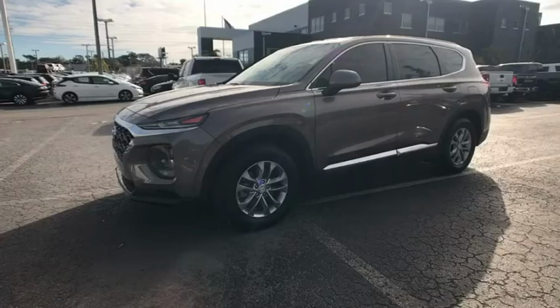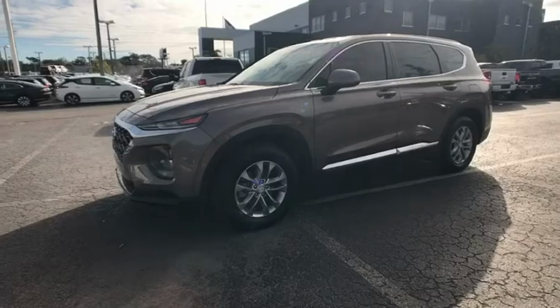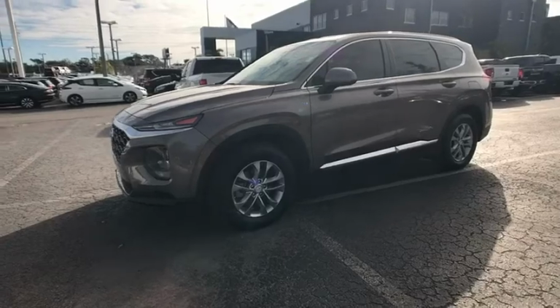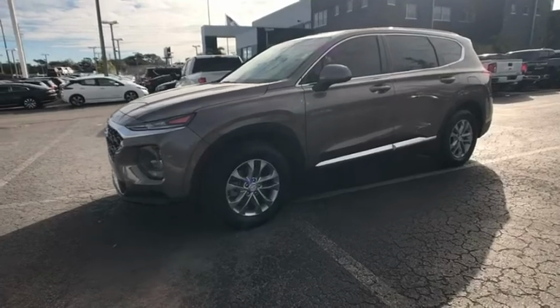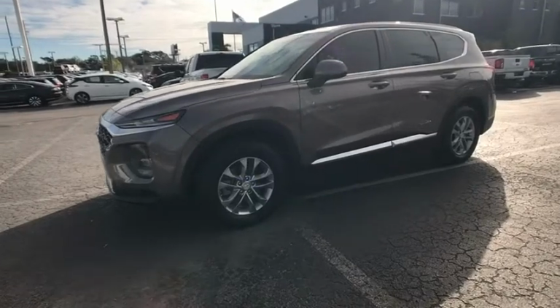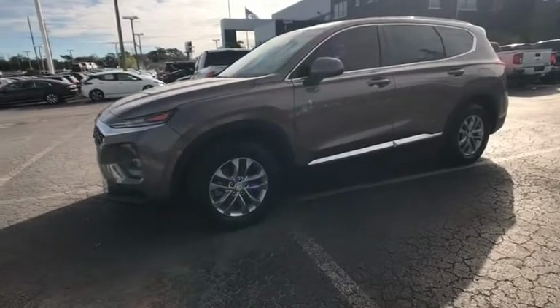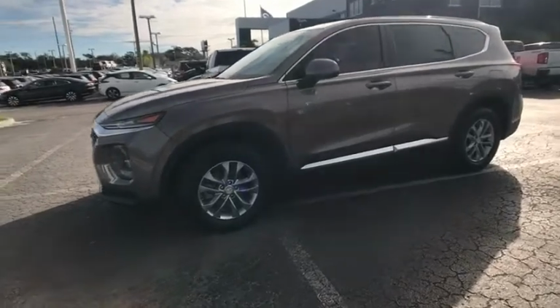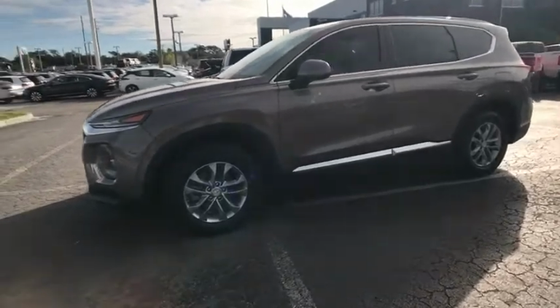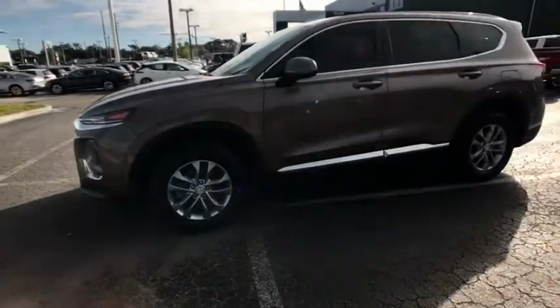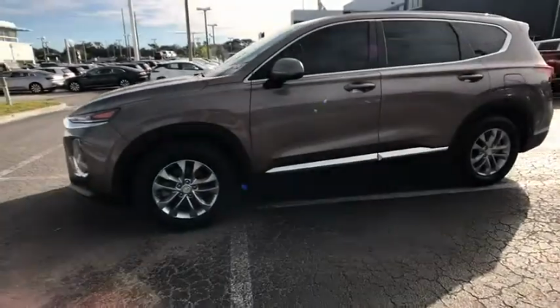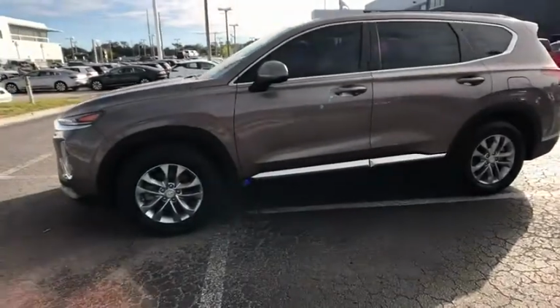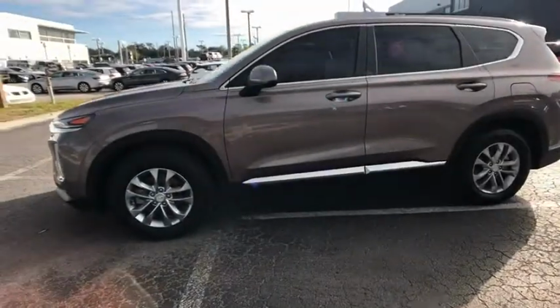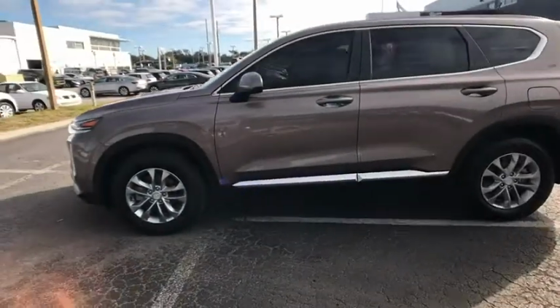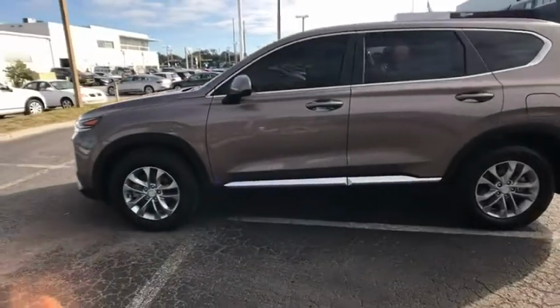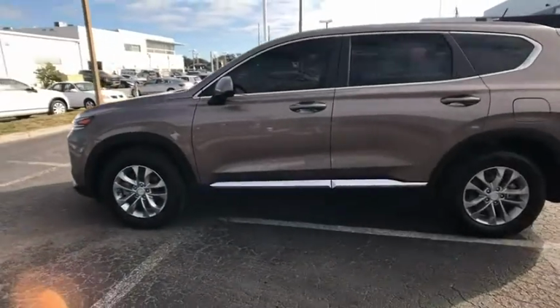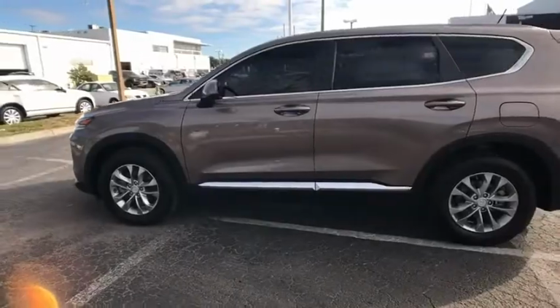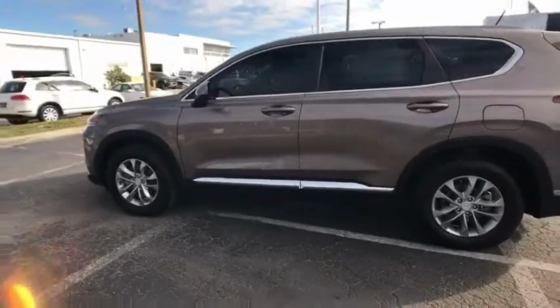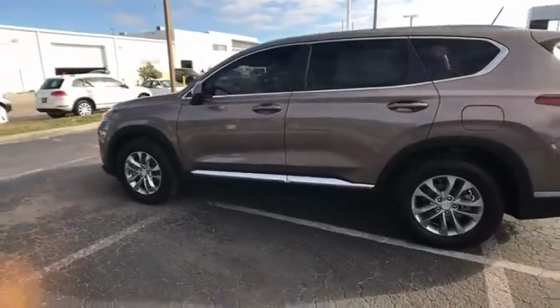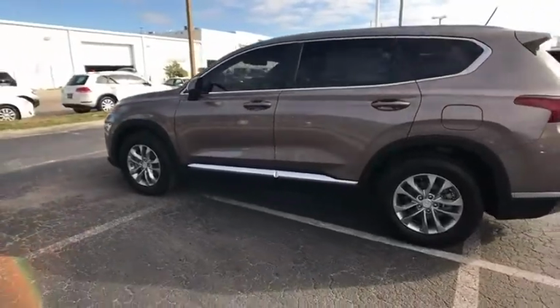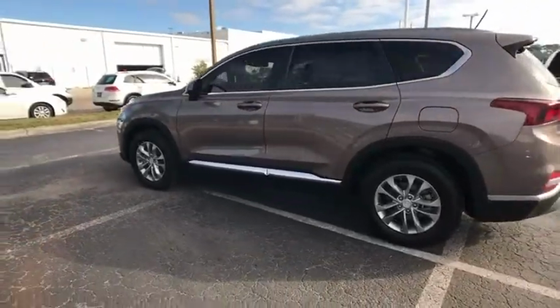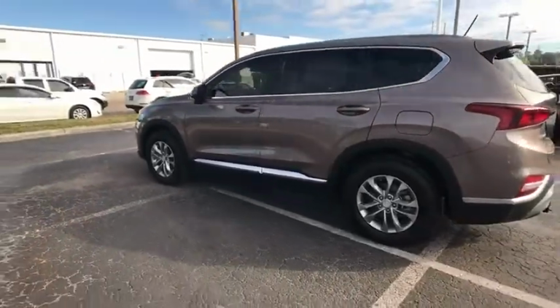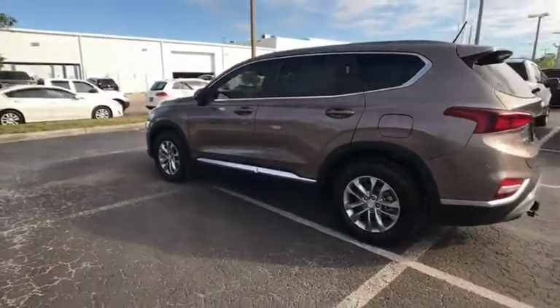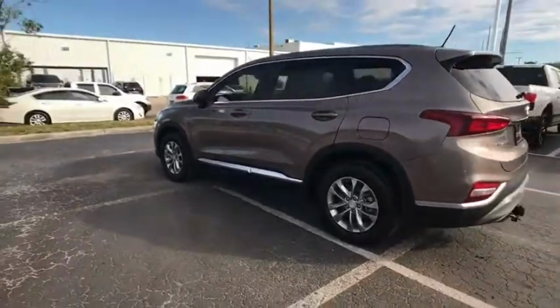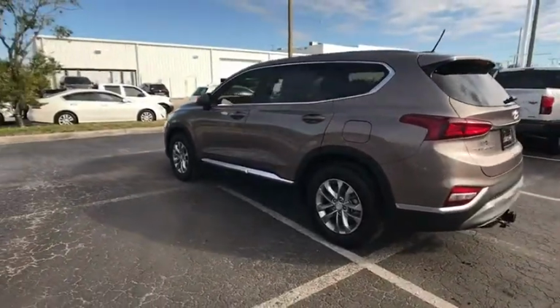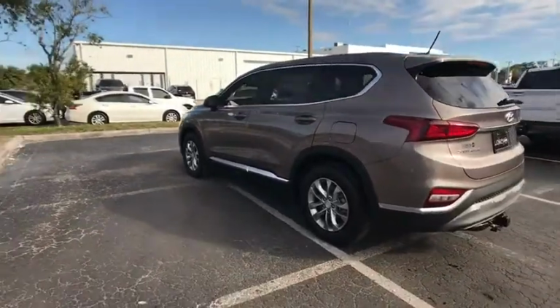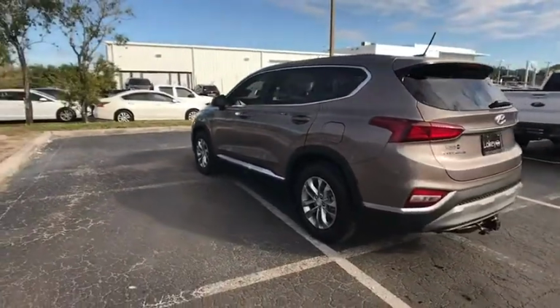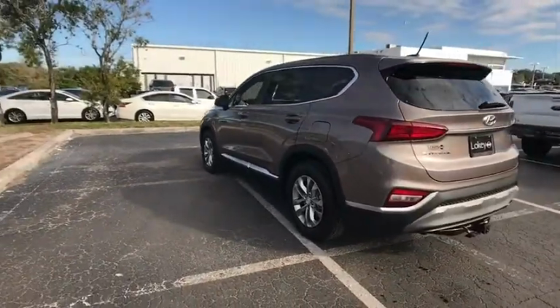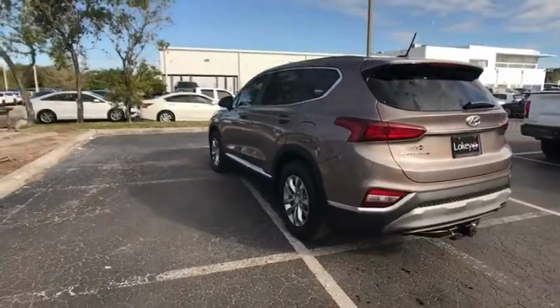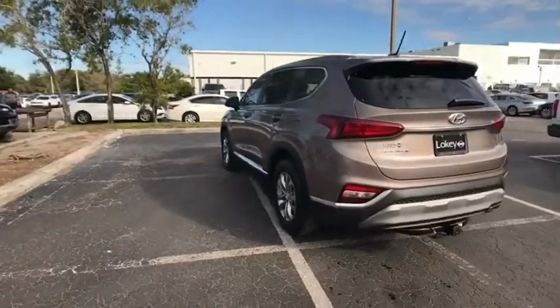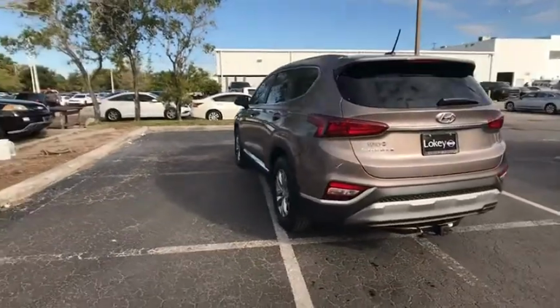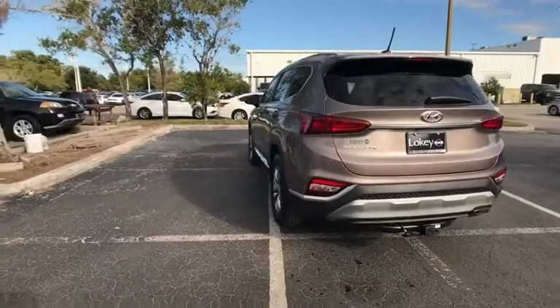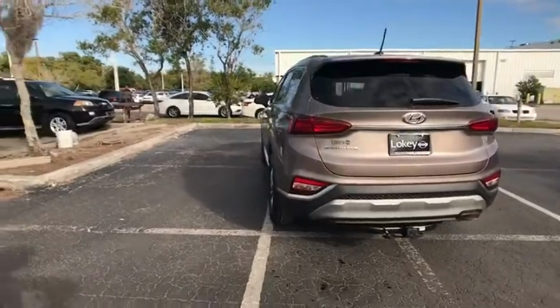Come test drive the 2019 Santa Fe. Style, quality, performance, value — need we say more? And it is priced below $20,000.